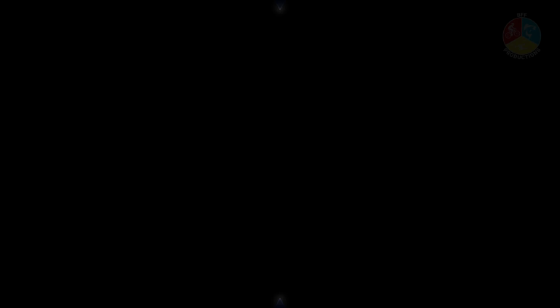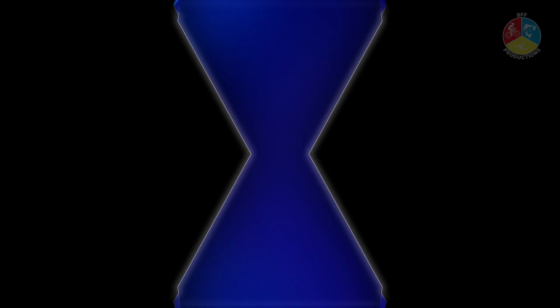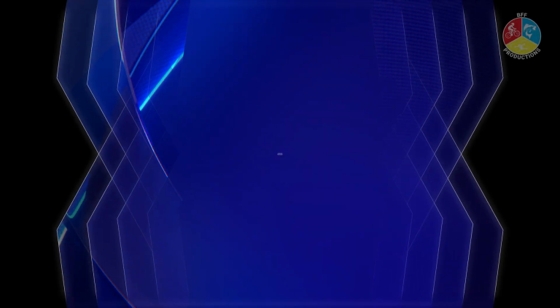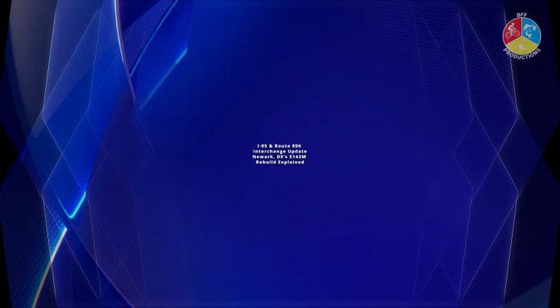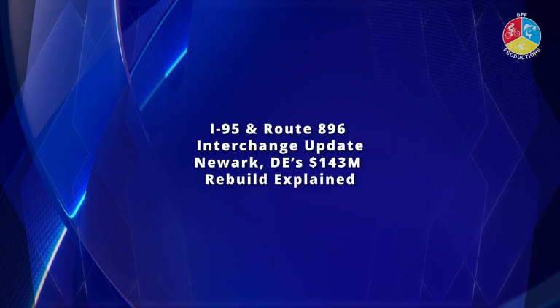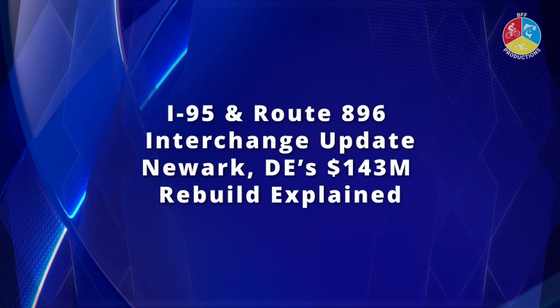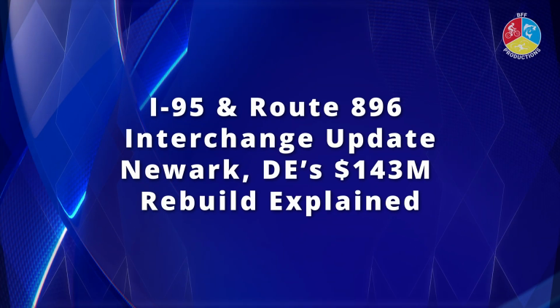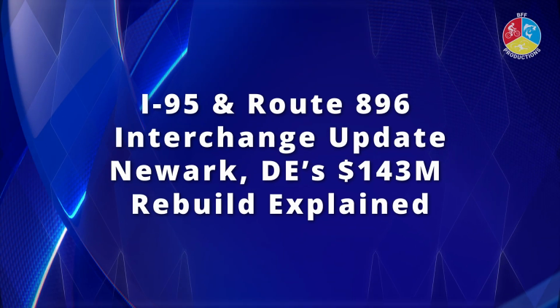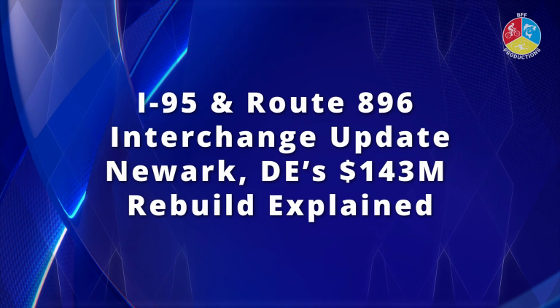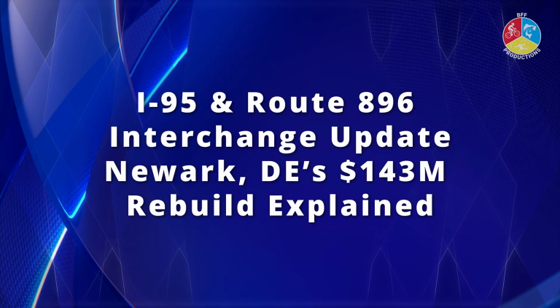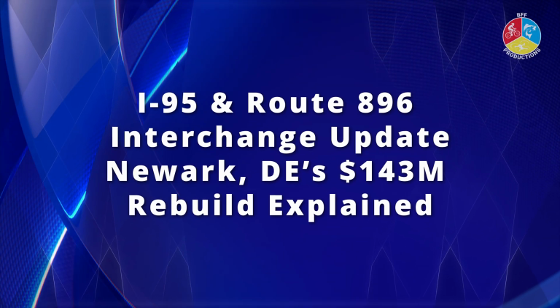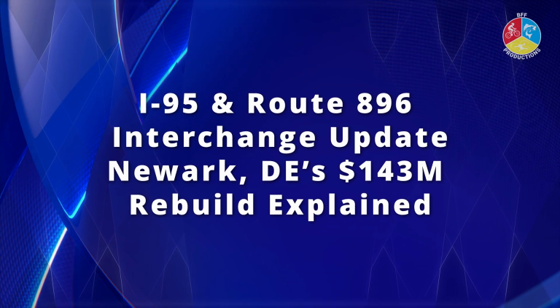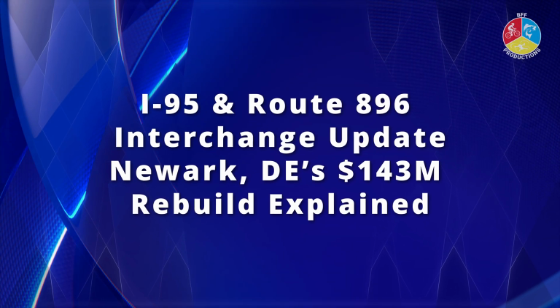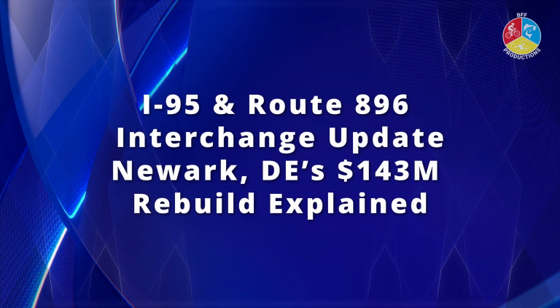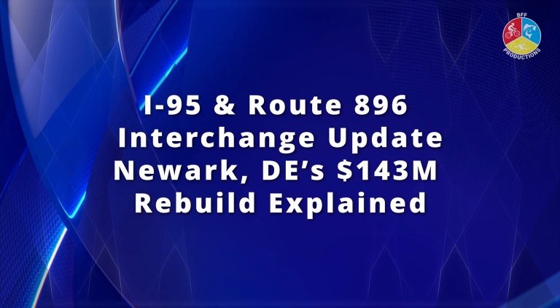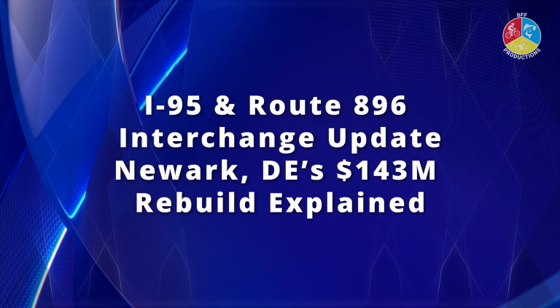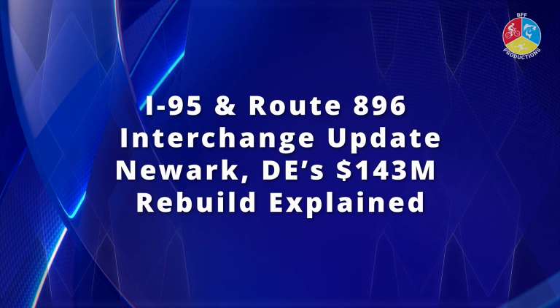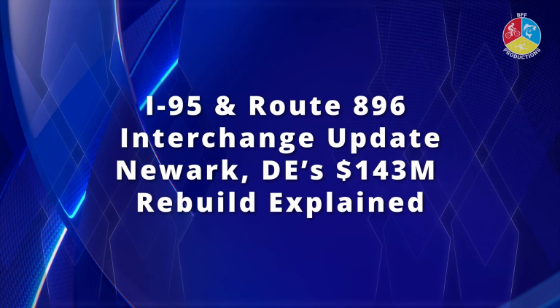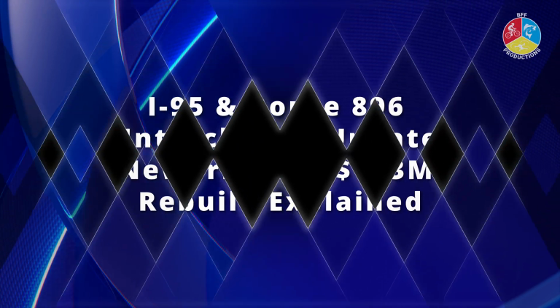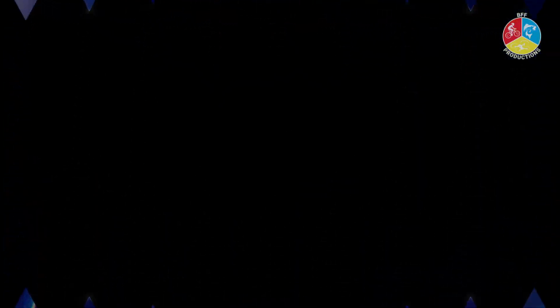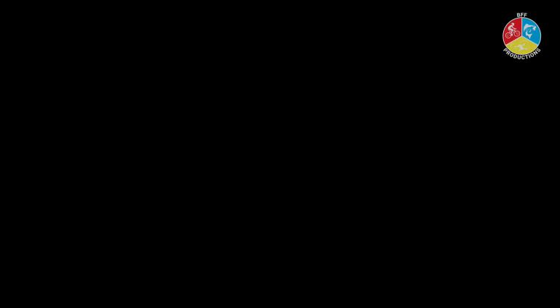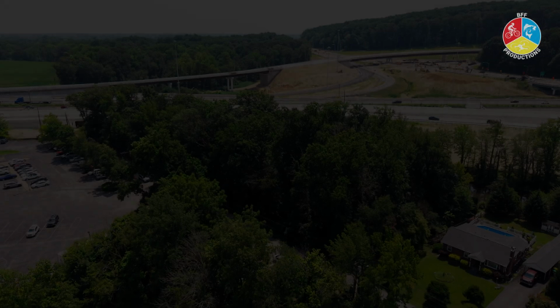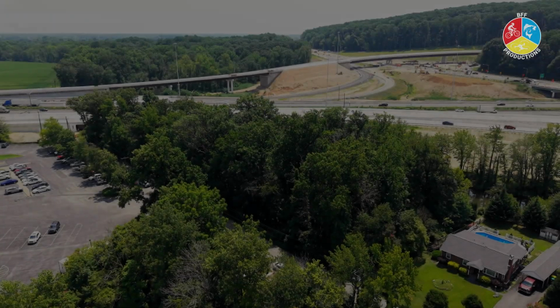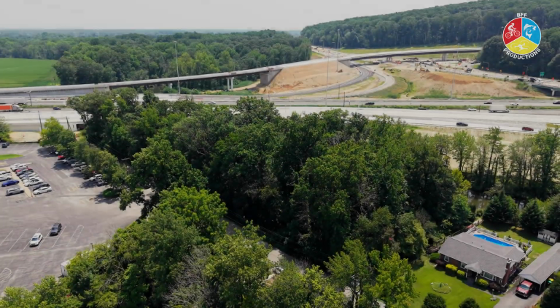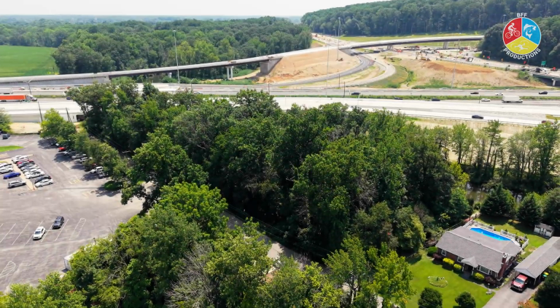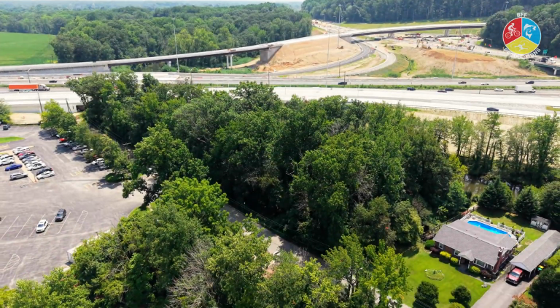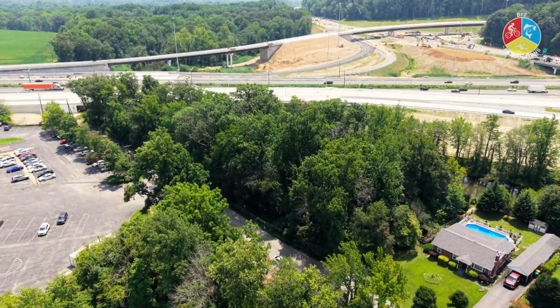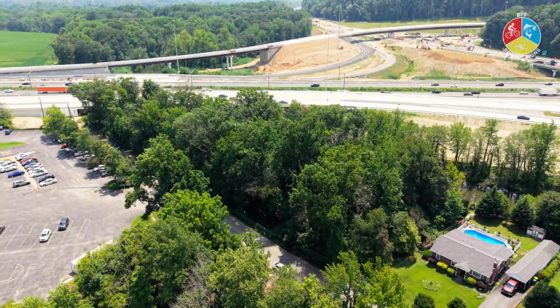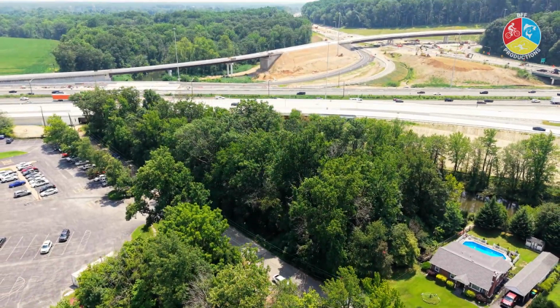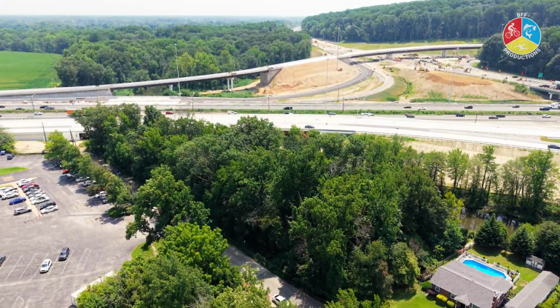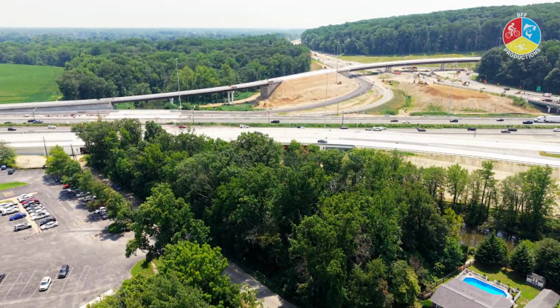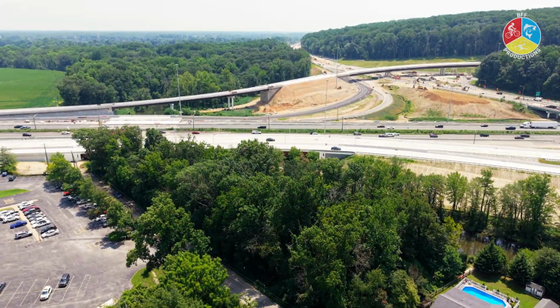Pedal down the open road, catch a fish where rivers flow, fly it high where drones do go.